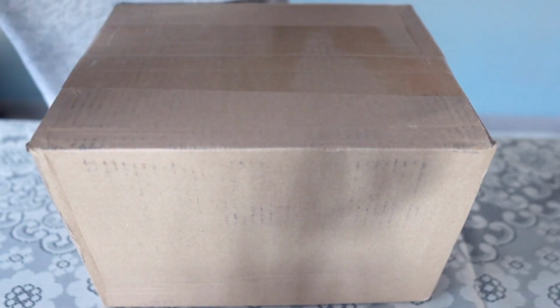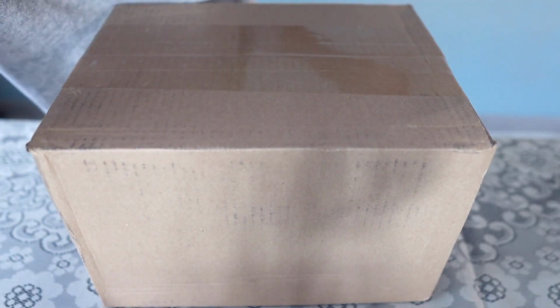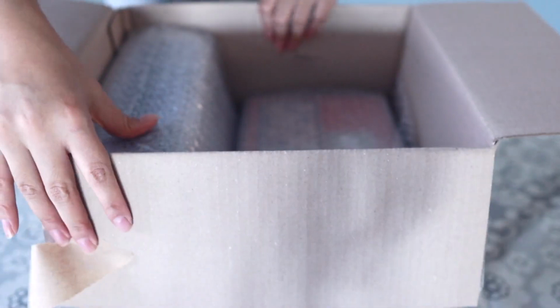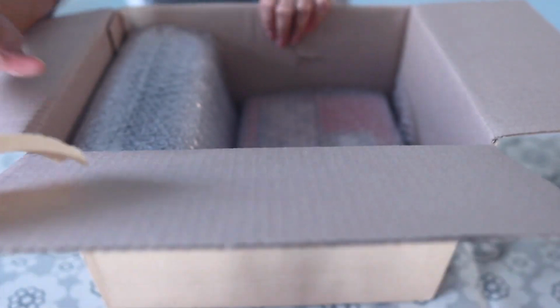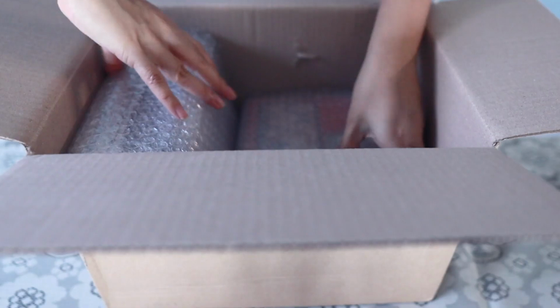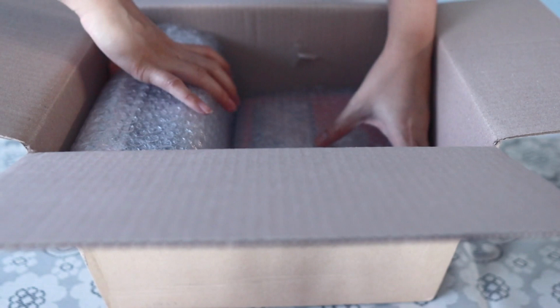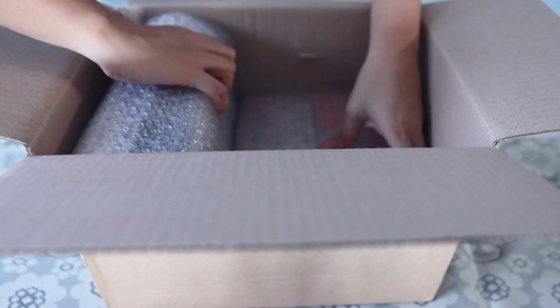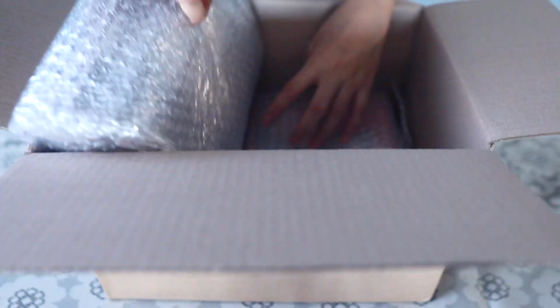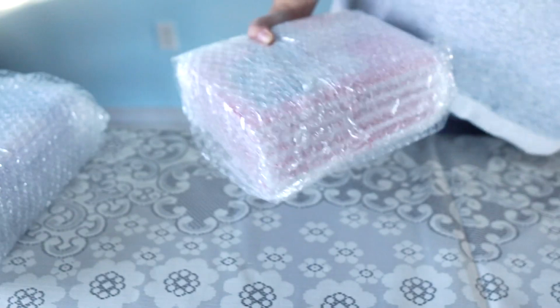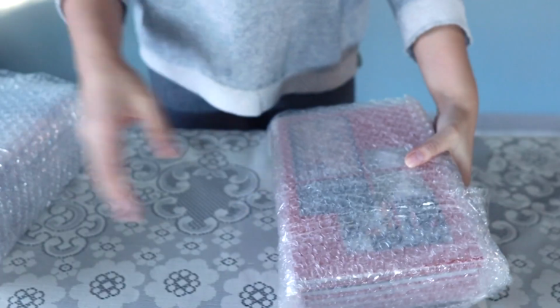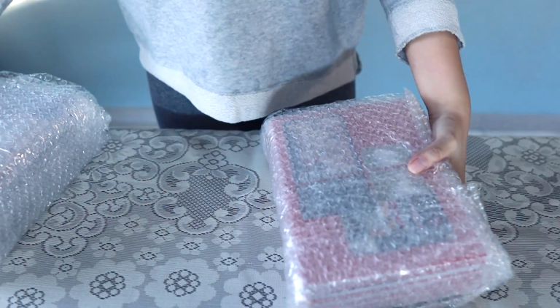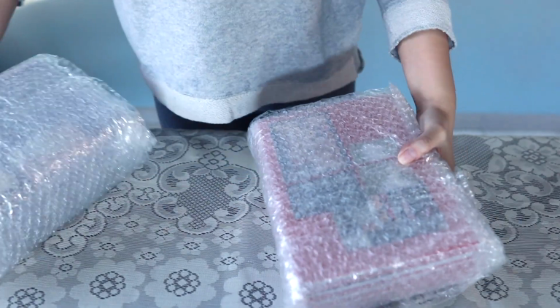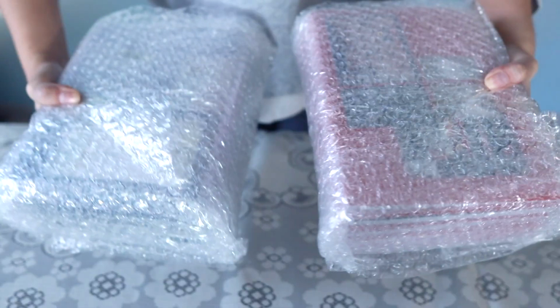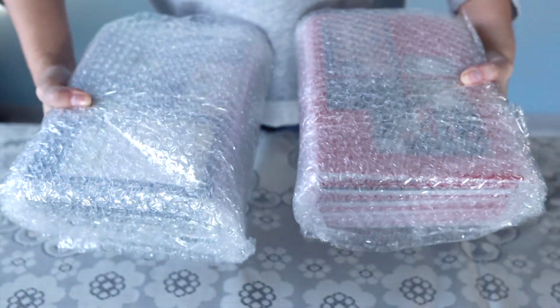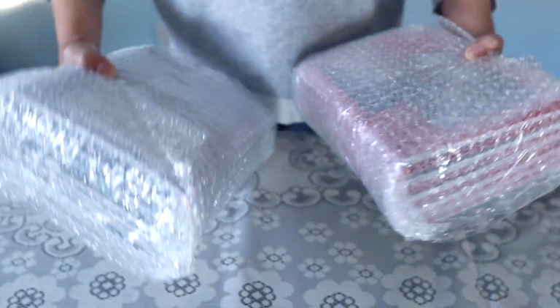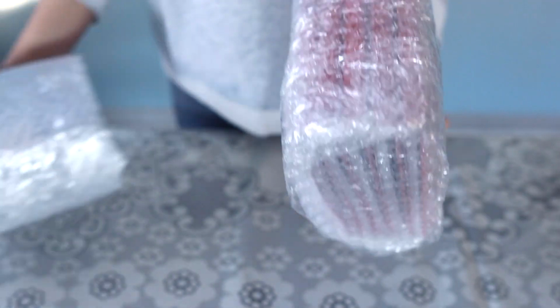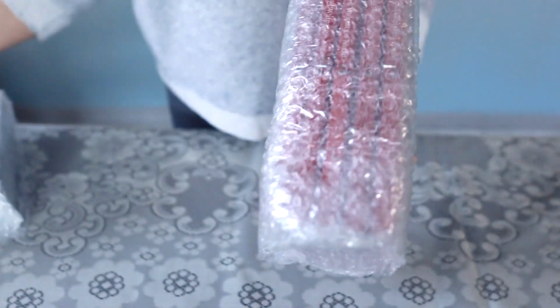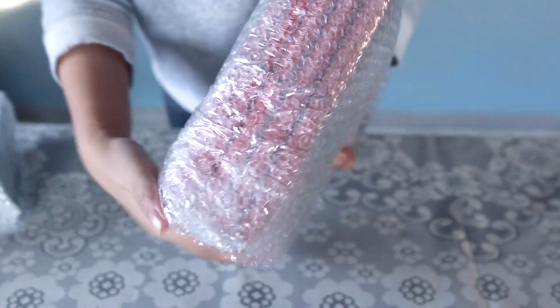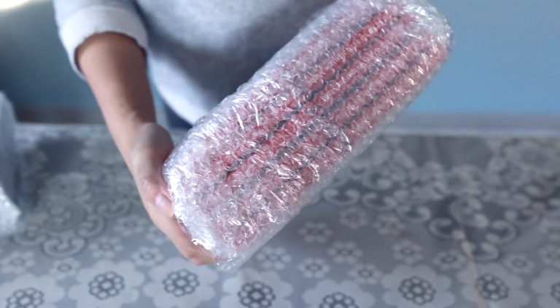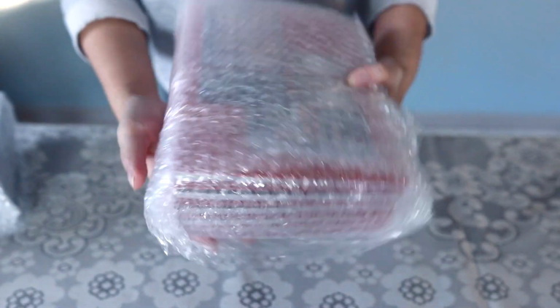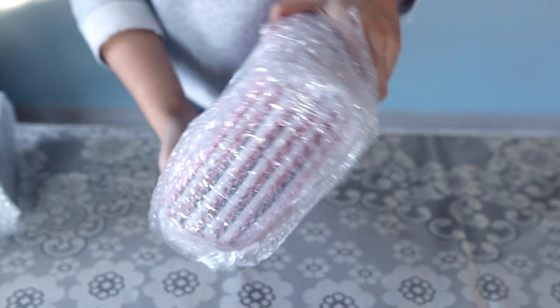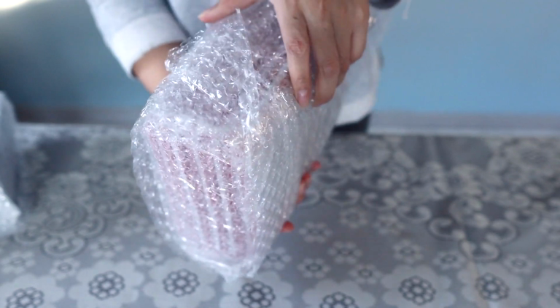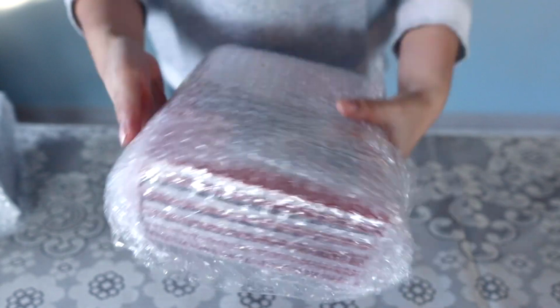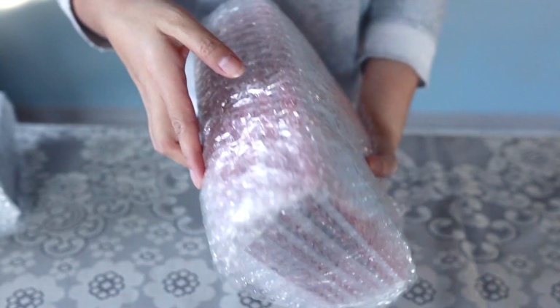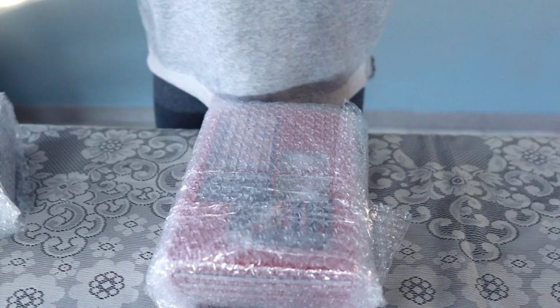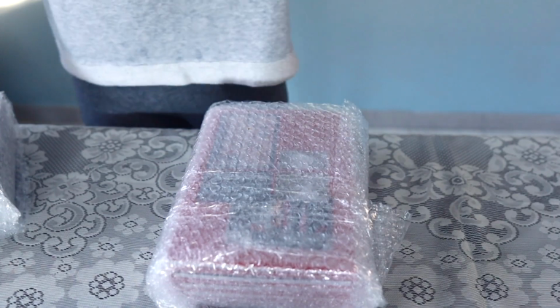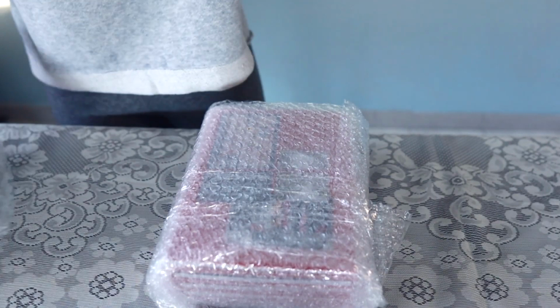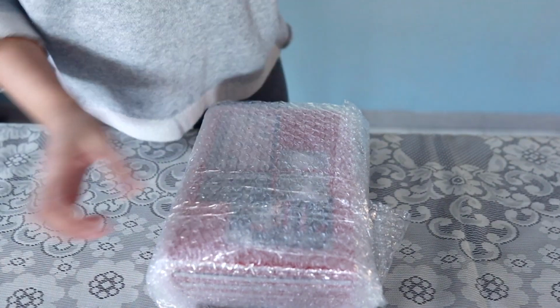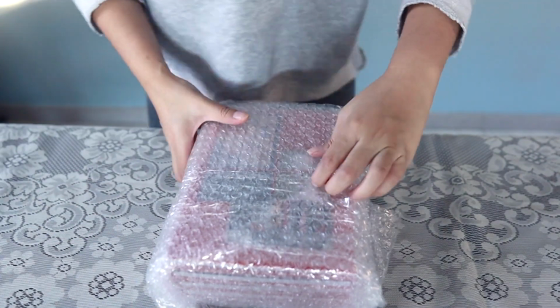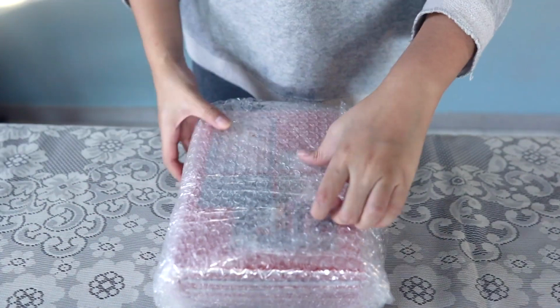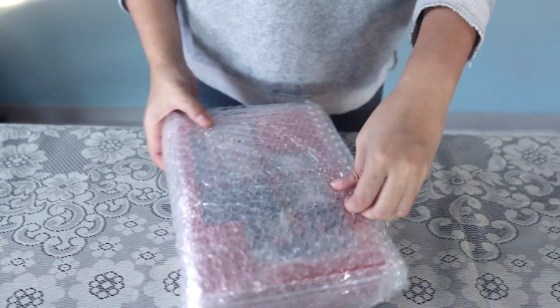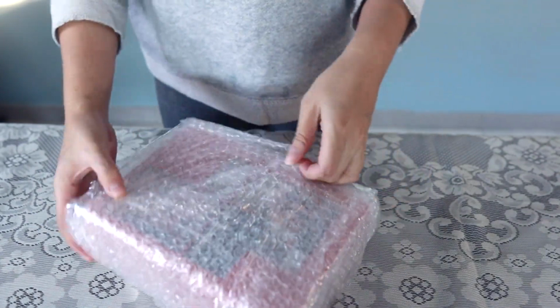We're gonna open this box. As you can see there are two bundles — we can start off with the red bundle first because there are the most albums in there, so we're gonna start off like that.